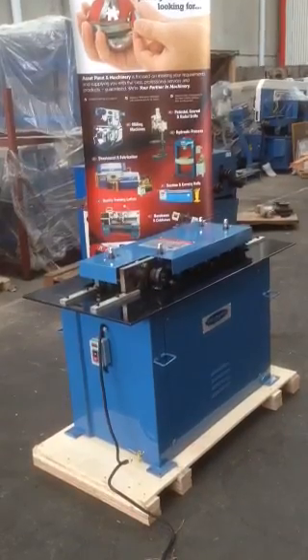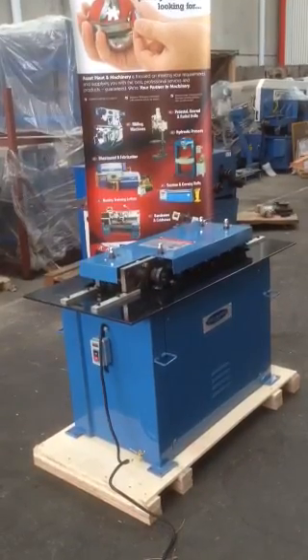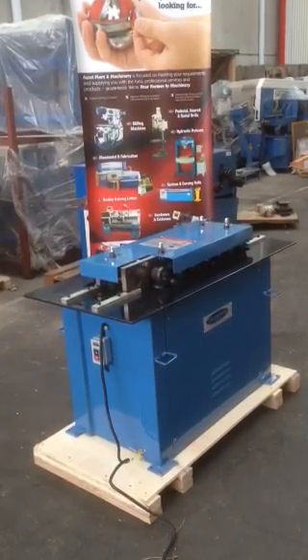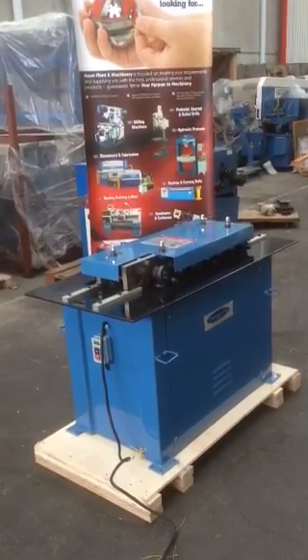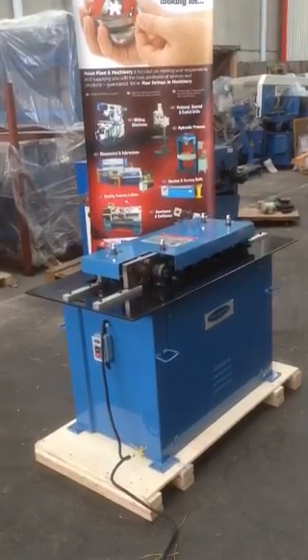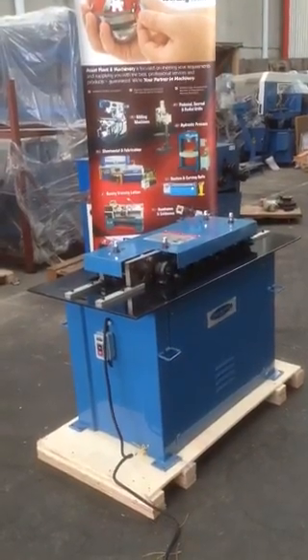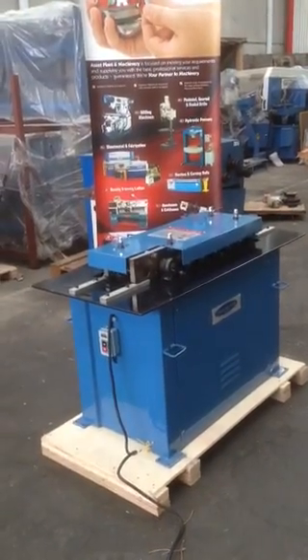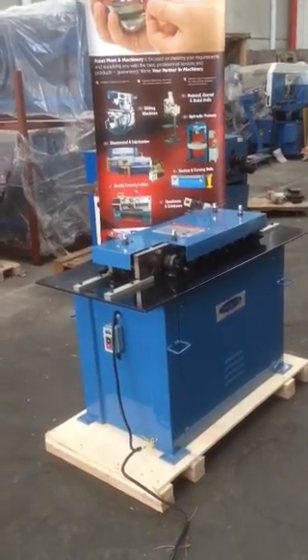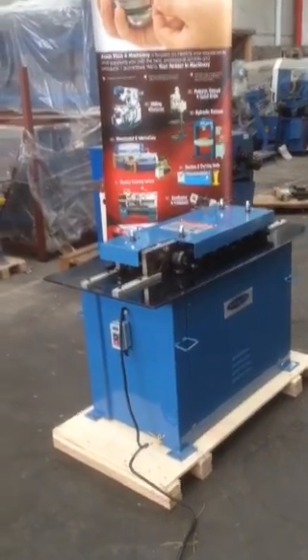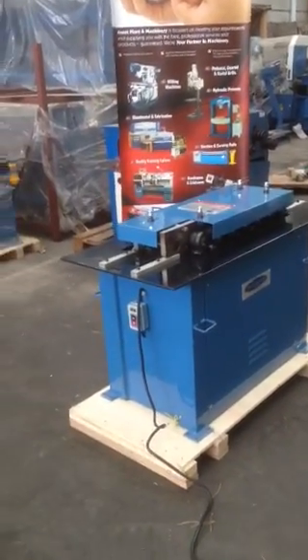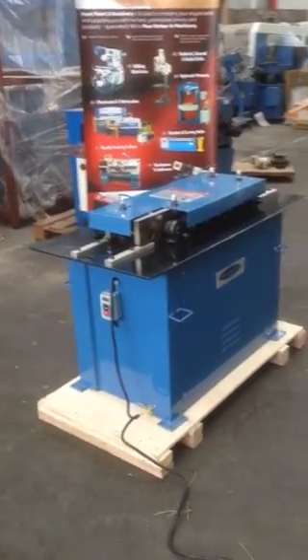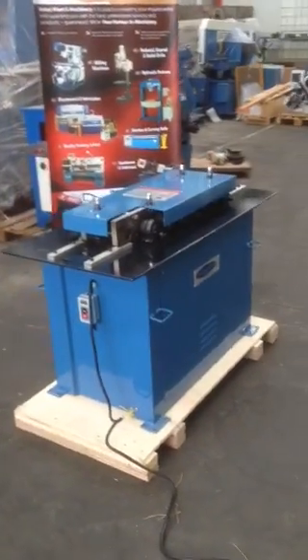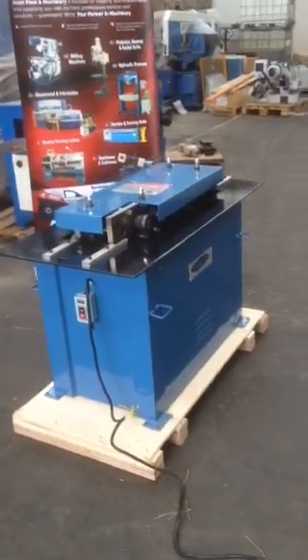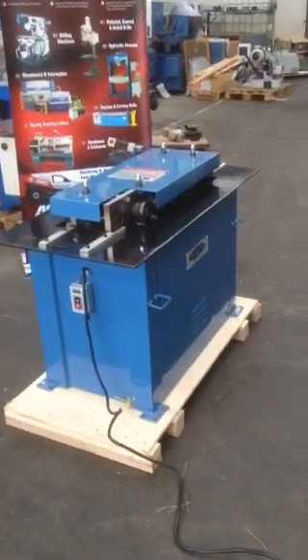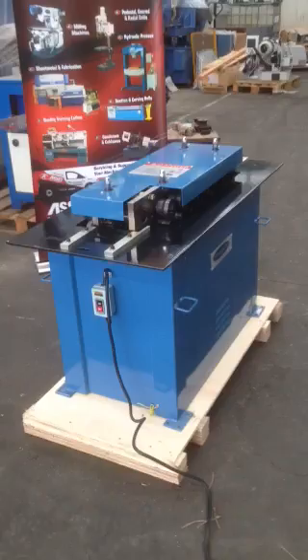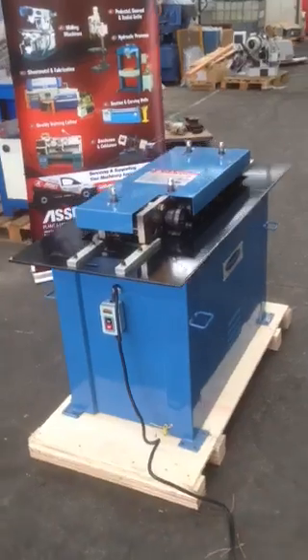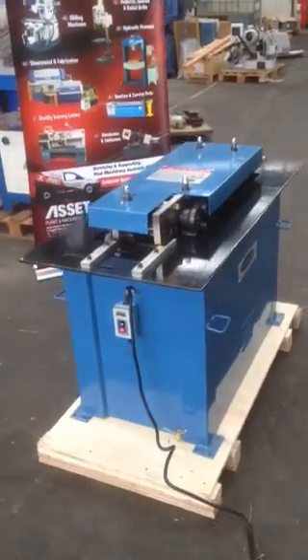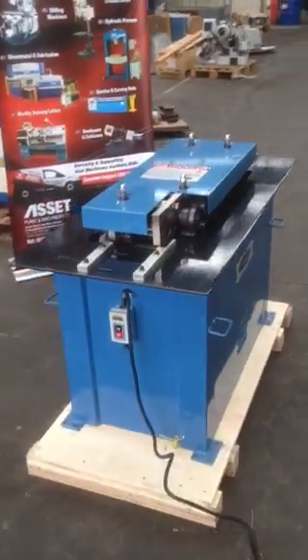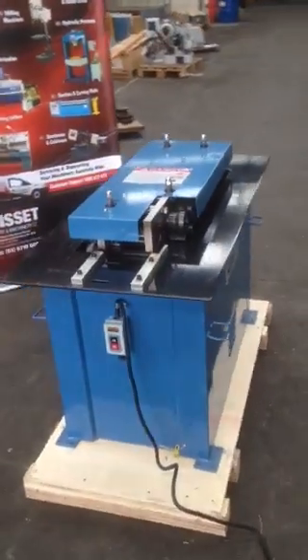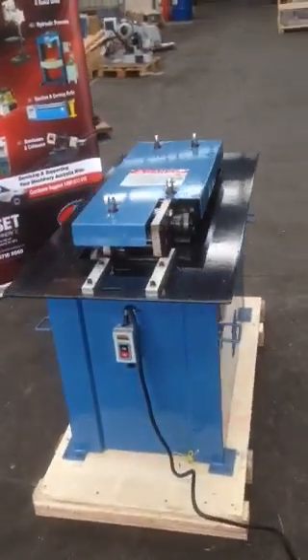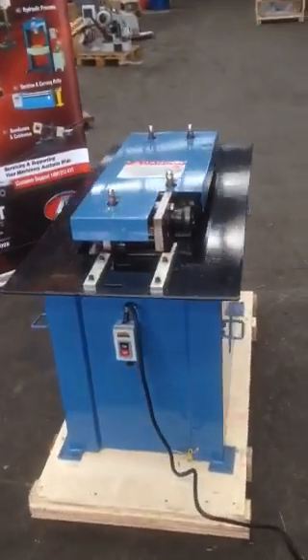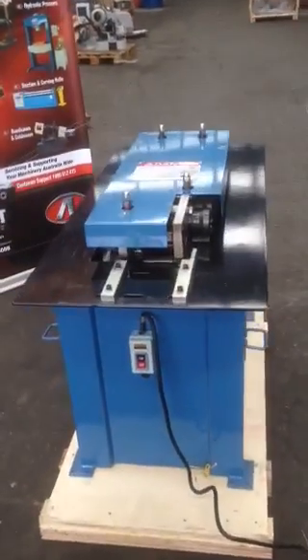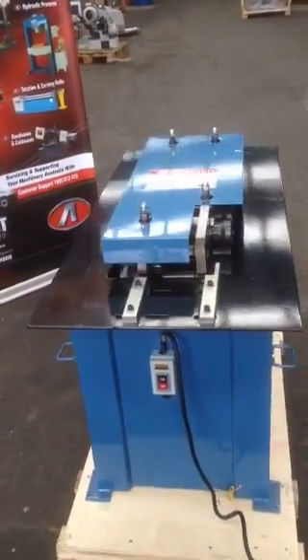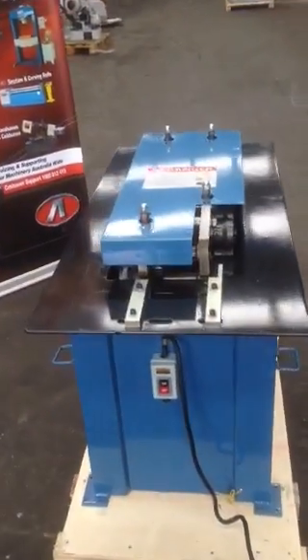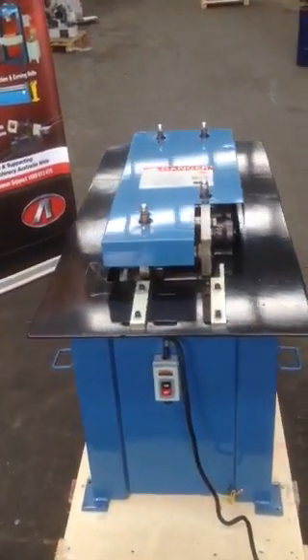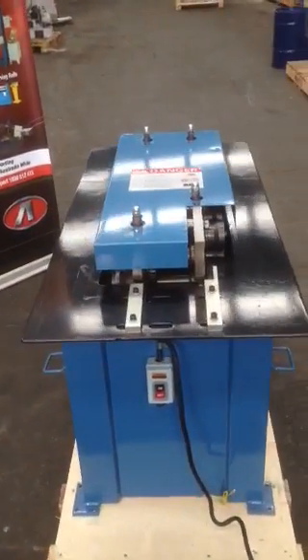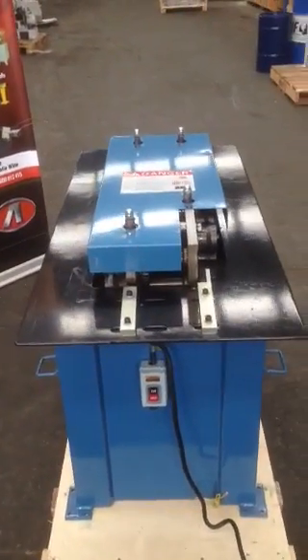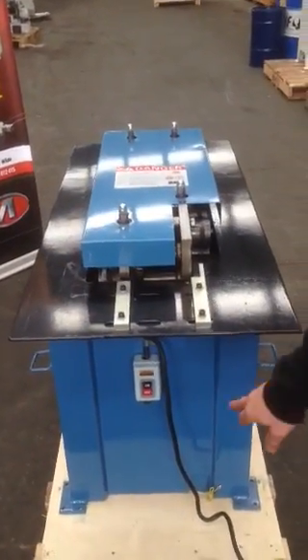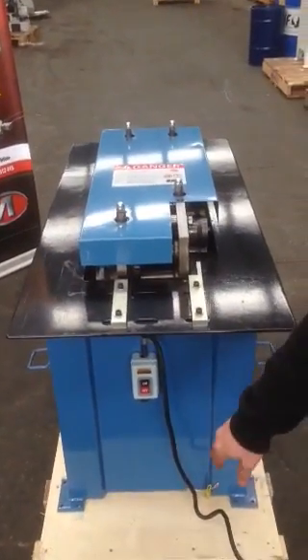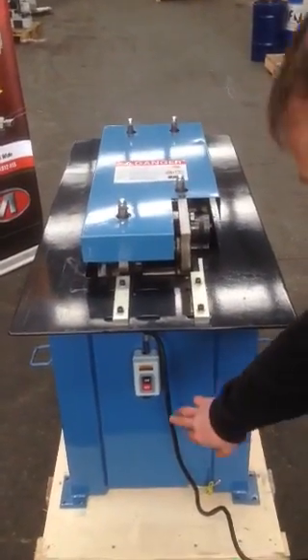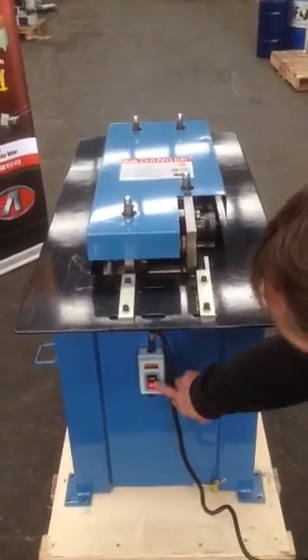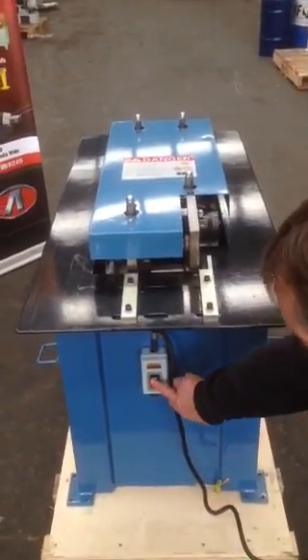We'll now just do a couple of basic forms. The machine is equipped with a Pittsburgh standard profile, and also this machine has a 90 degree turn down roll.